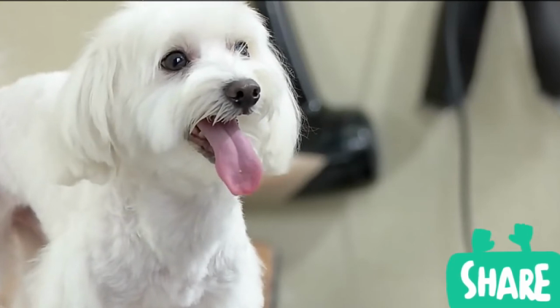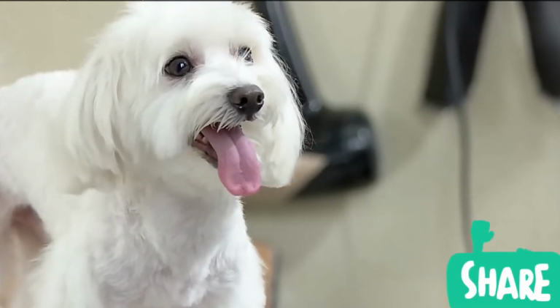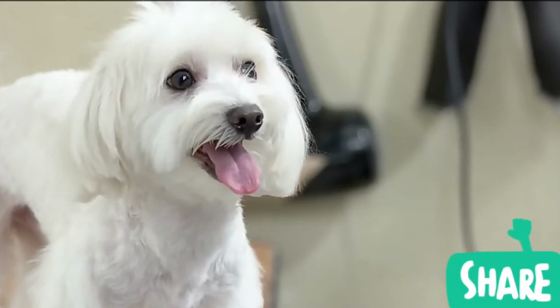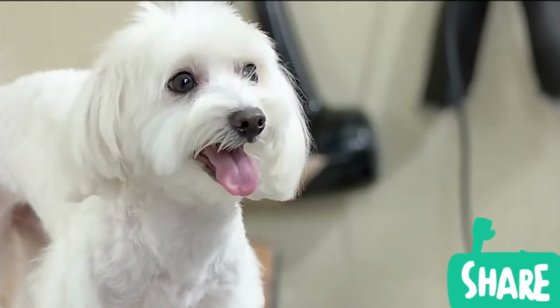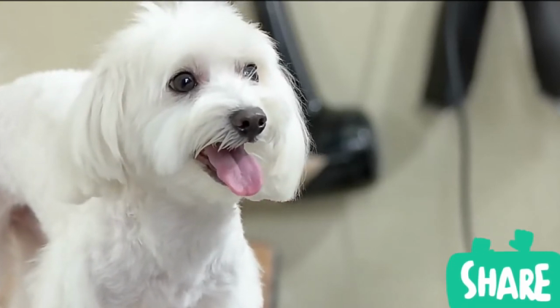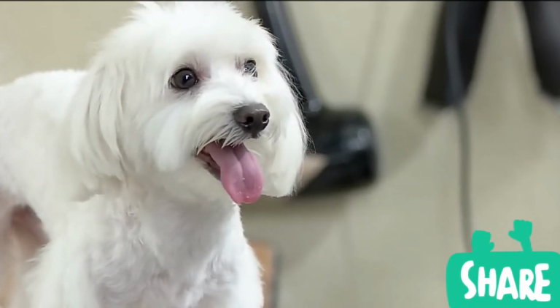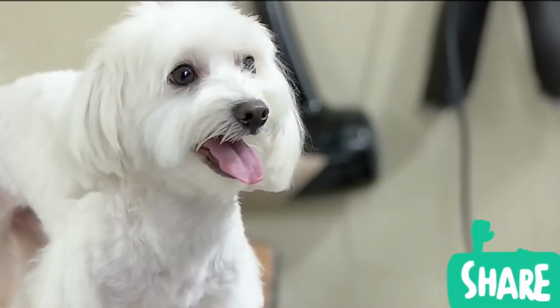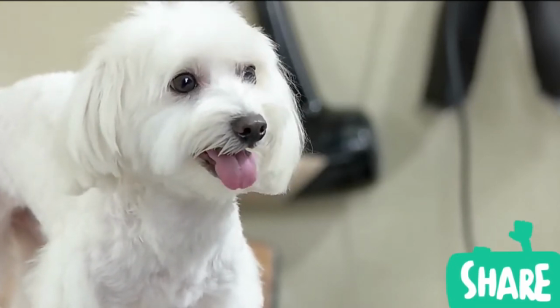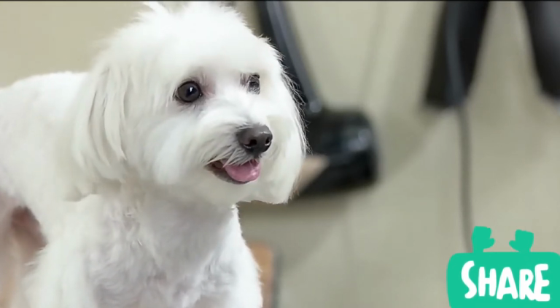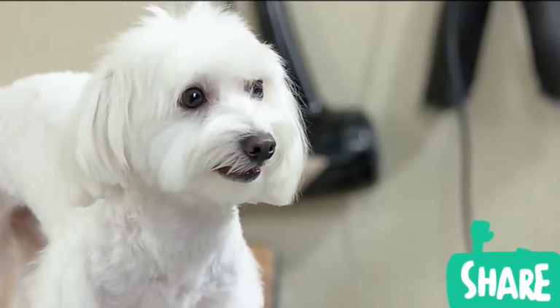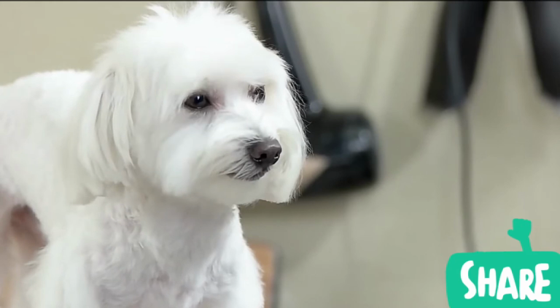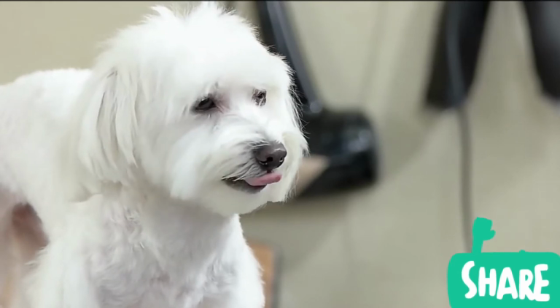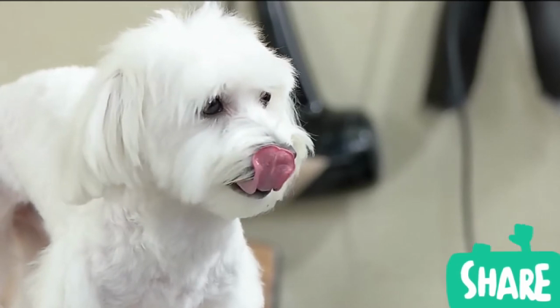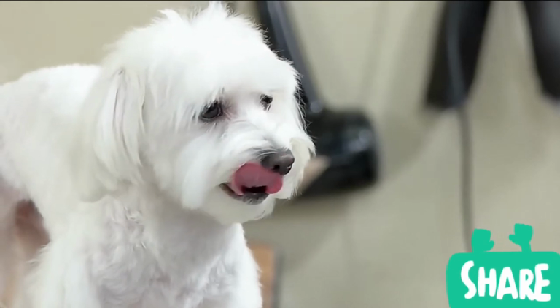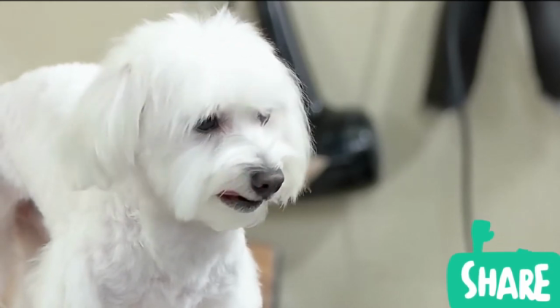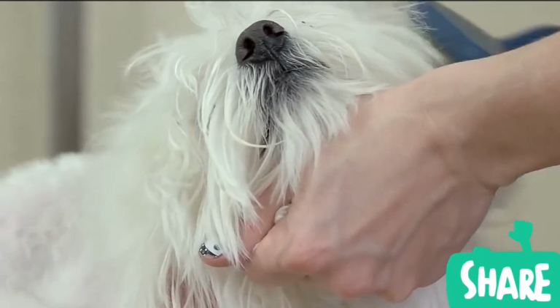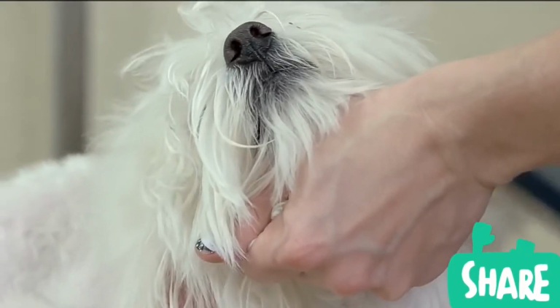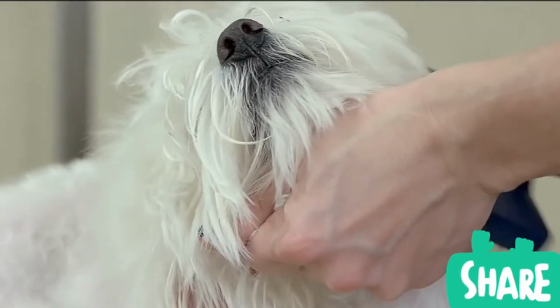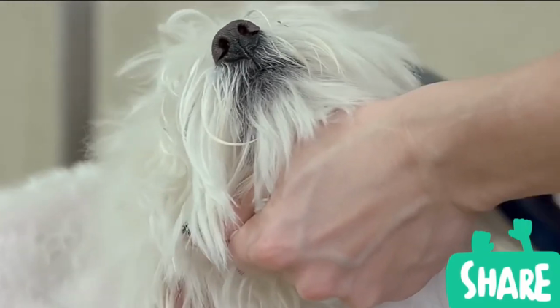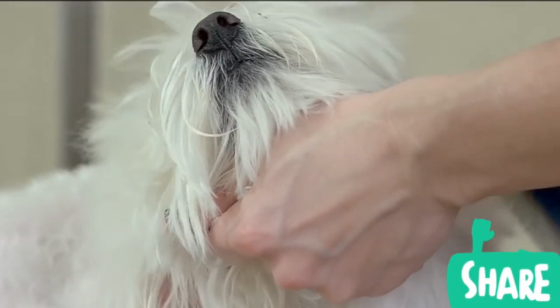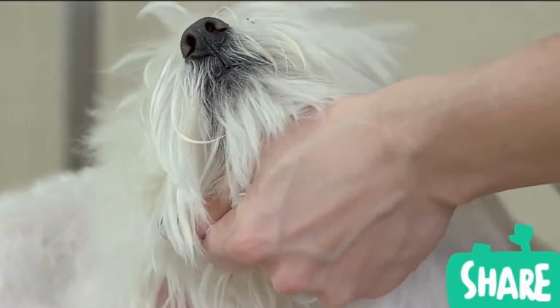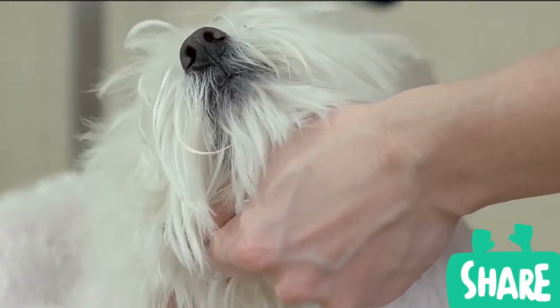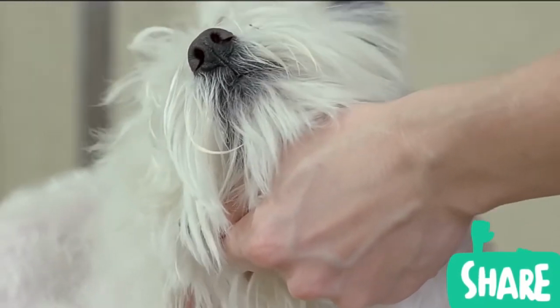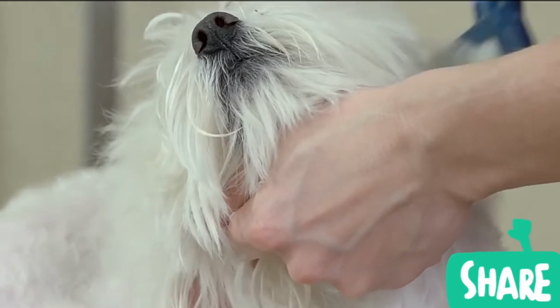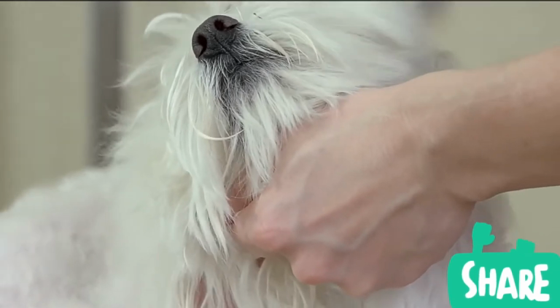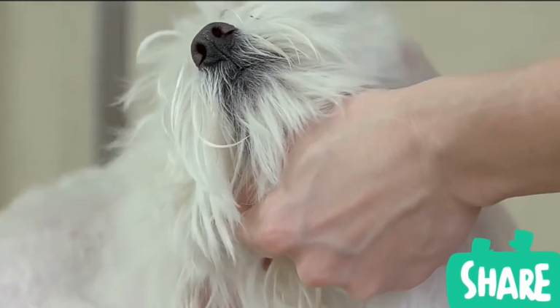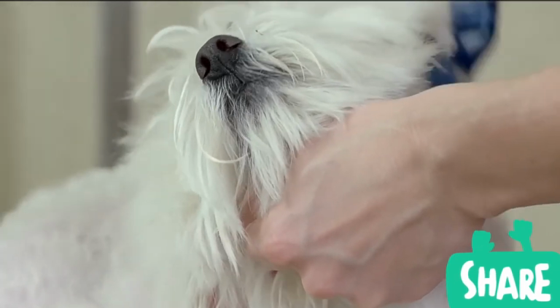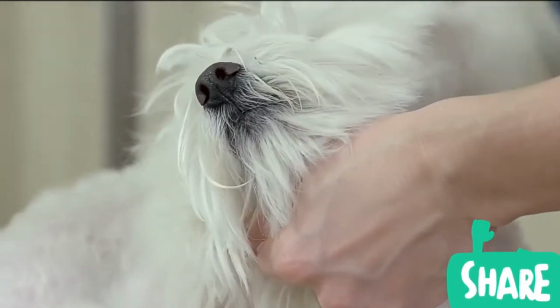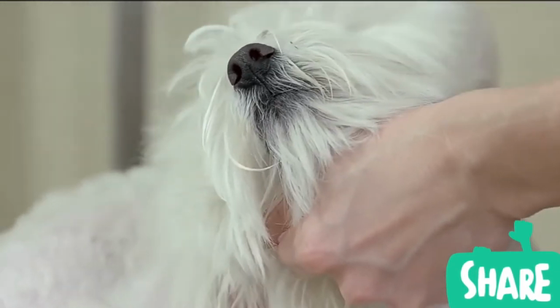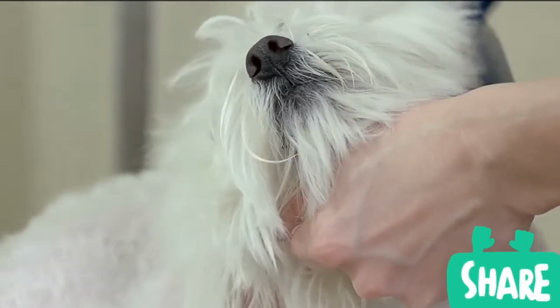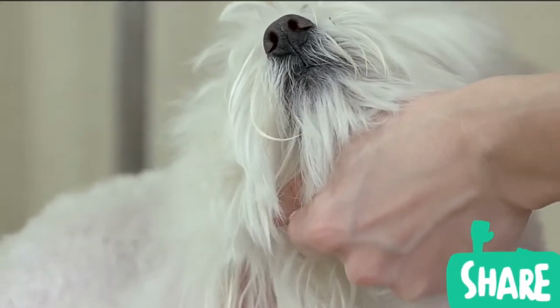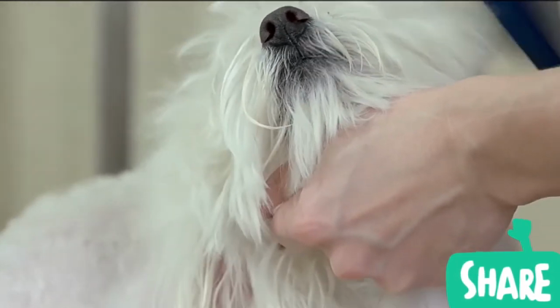They do not shed and are a great choice for people with allergies. The puppy cut is a common clip for the Maltese and involves trimming or shaving the entire body to less than an inch long.